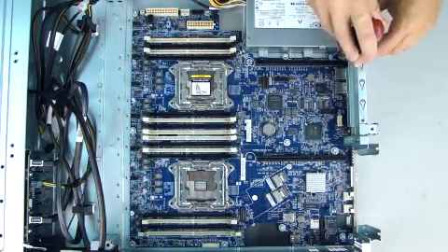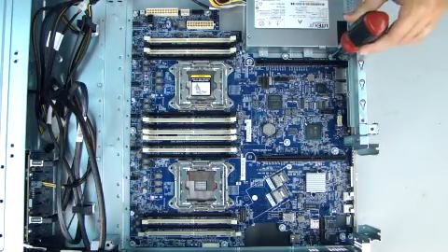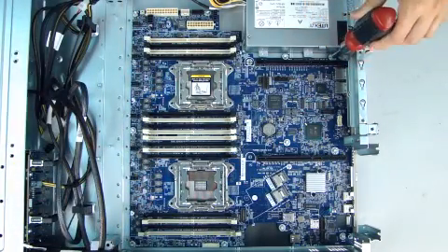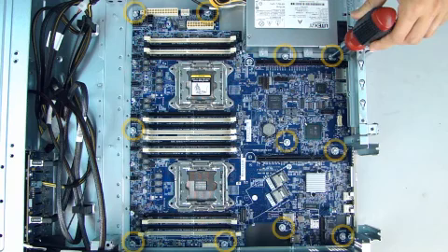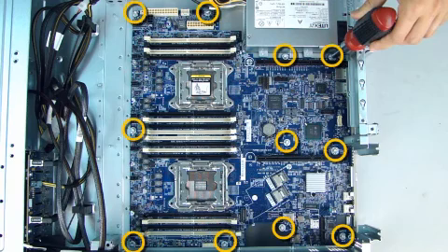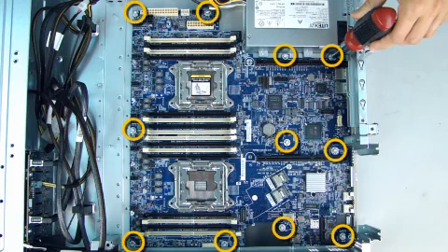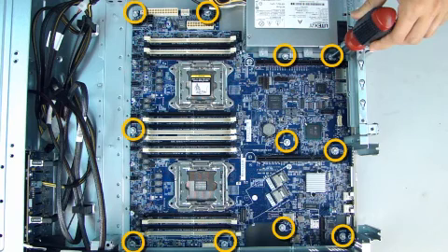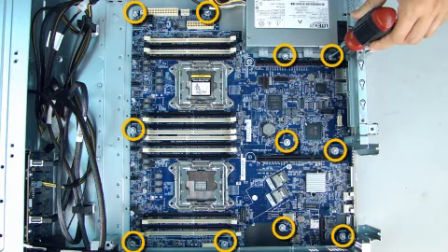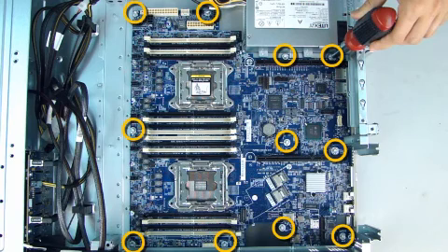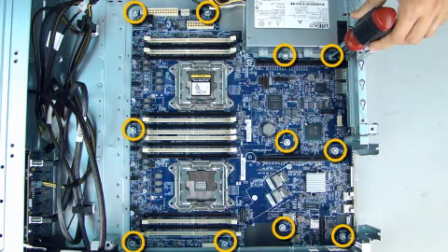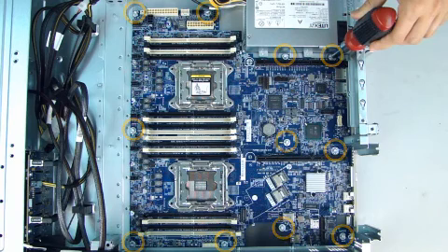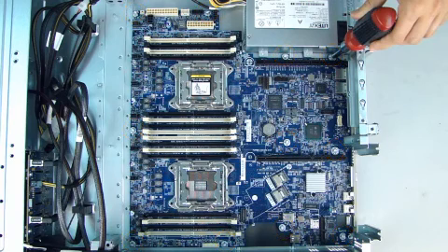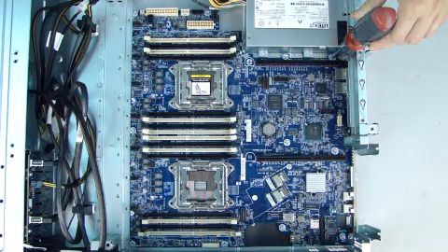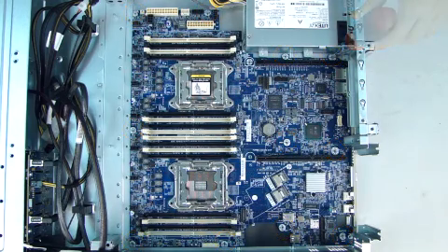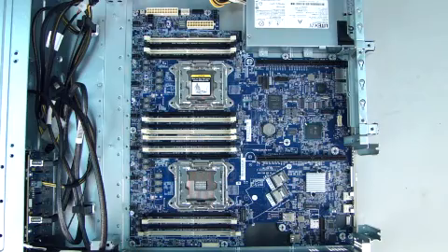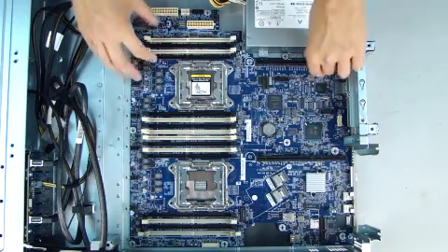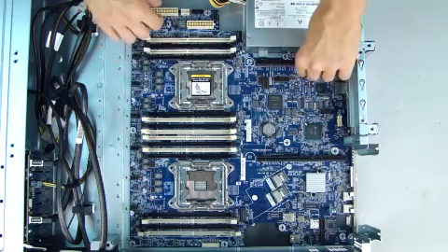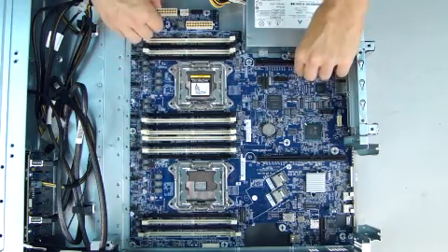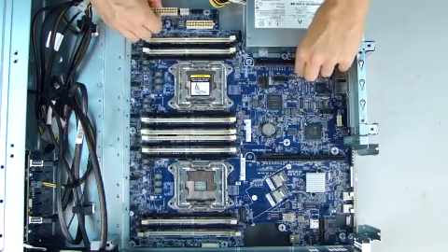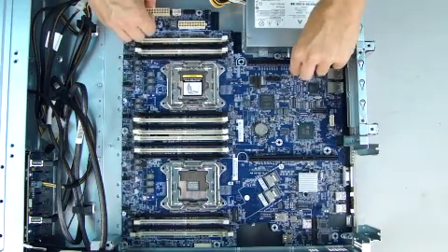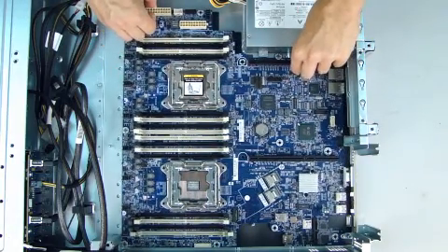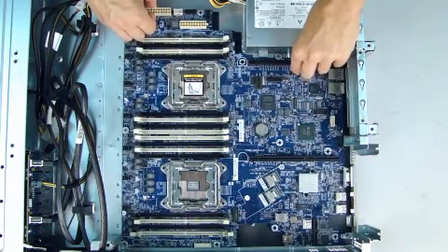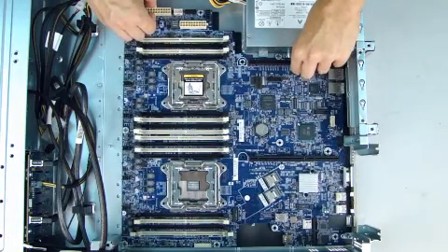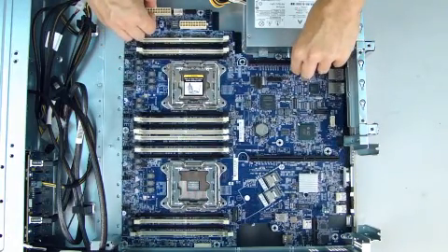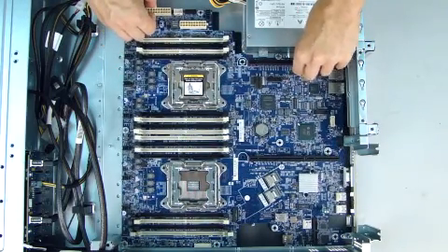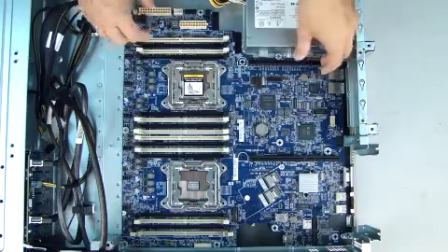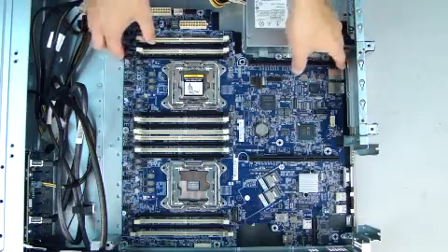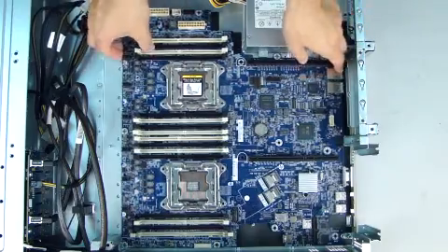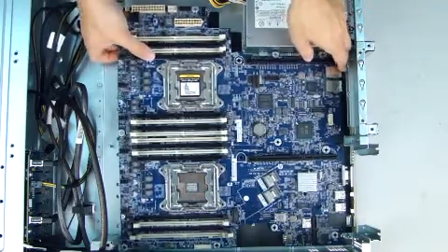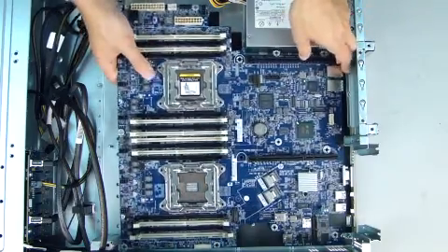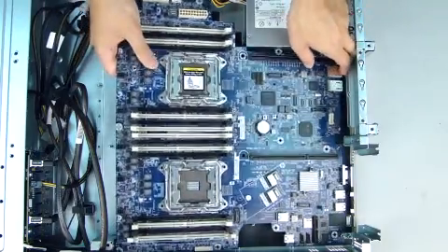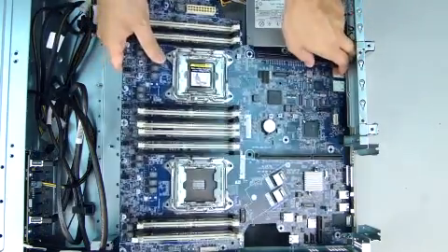Remove the 11 Torx T15 screws that secure the system board to the chassis pan. Slide the system board toward the front of the chassis to disengage it from the rear I/O panel. Lift and remove the system board.